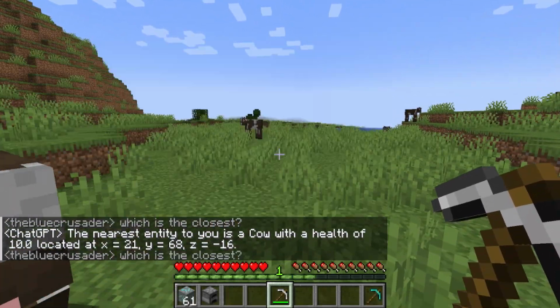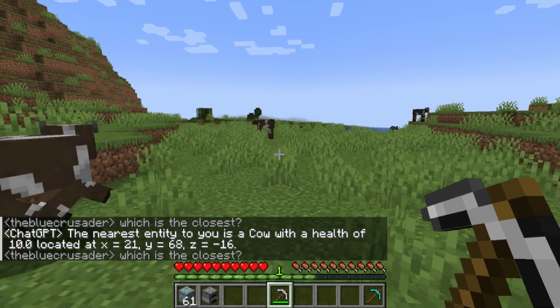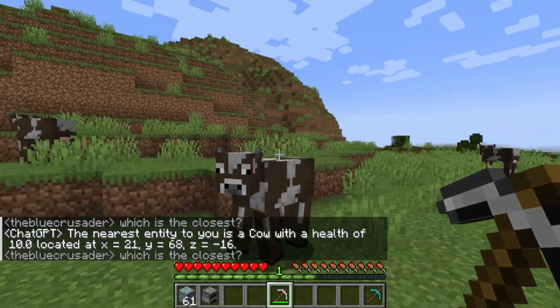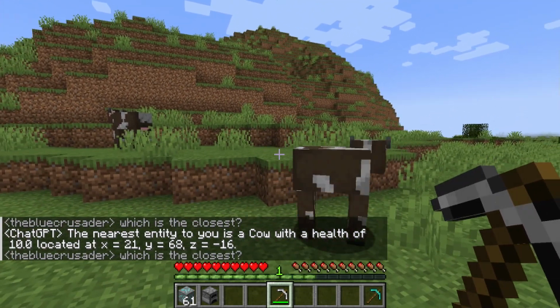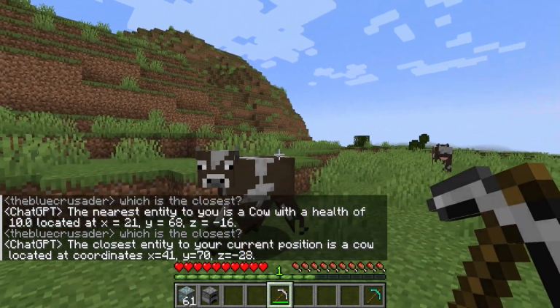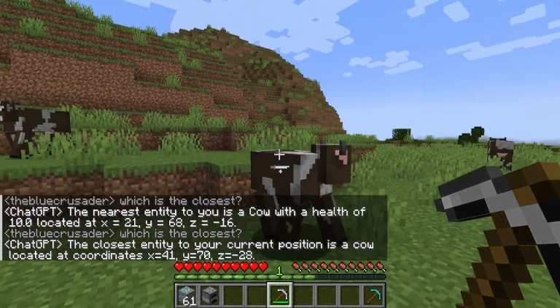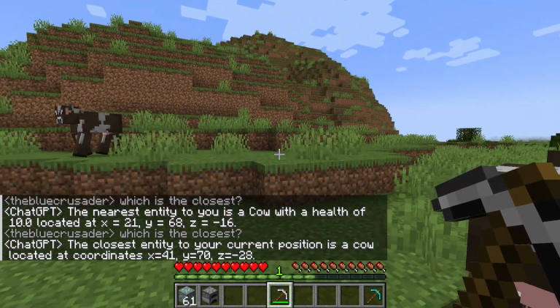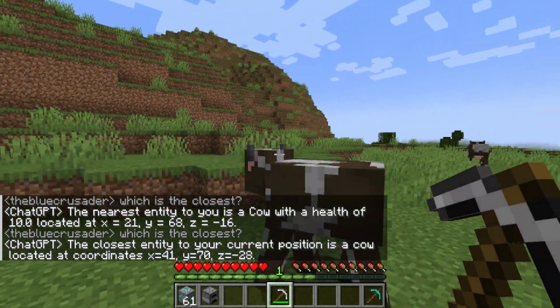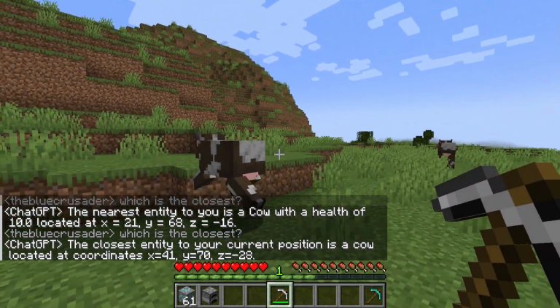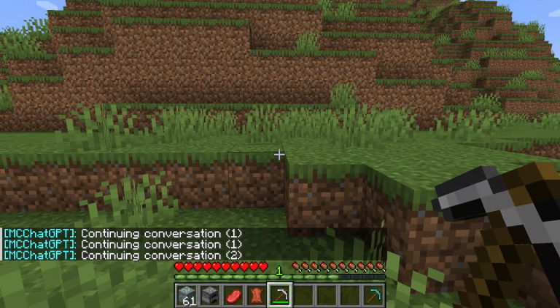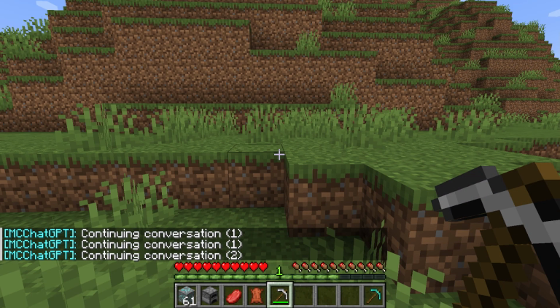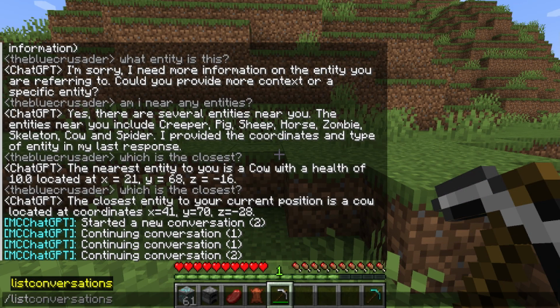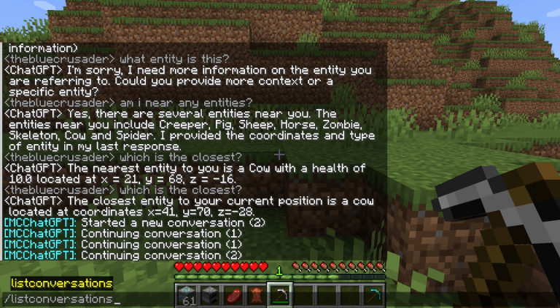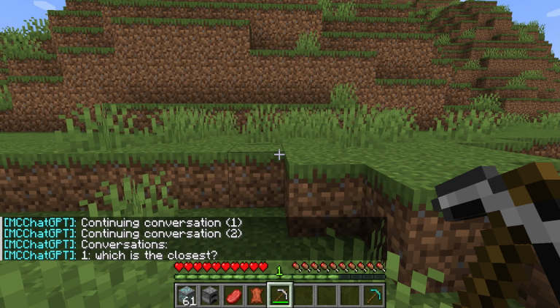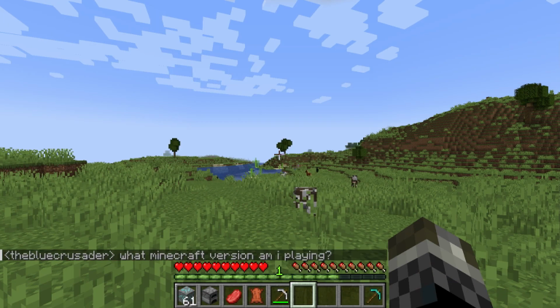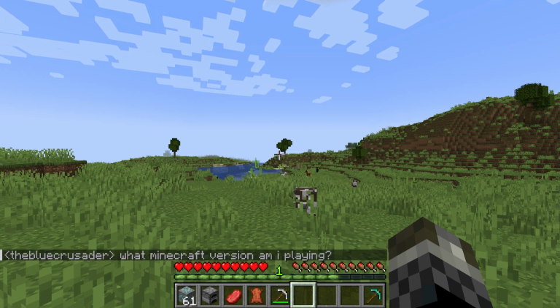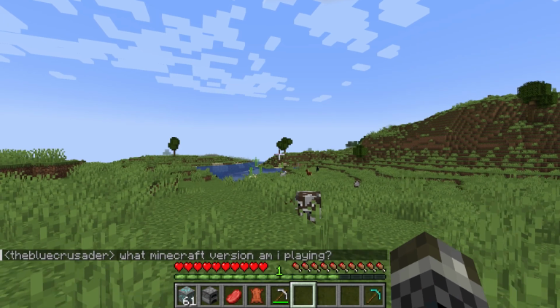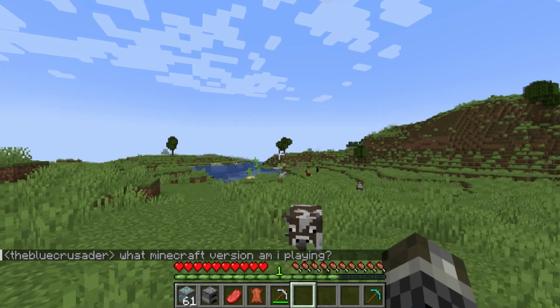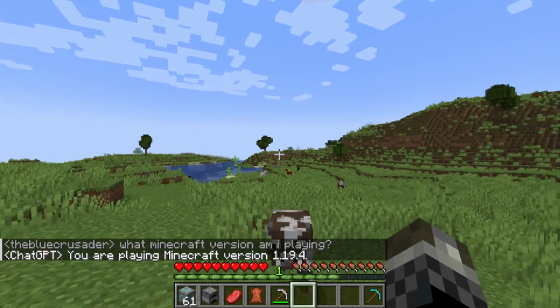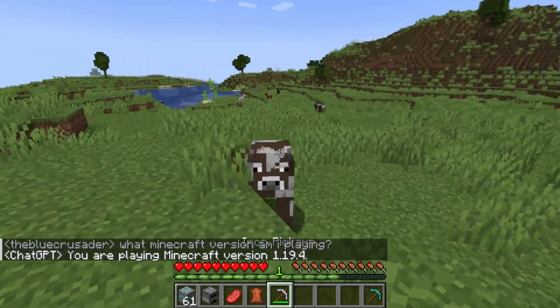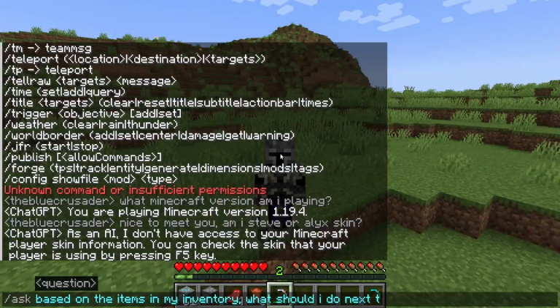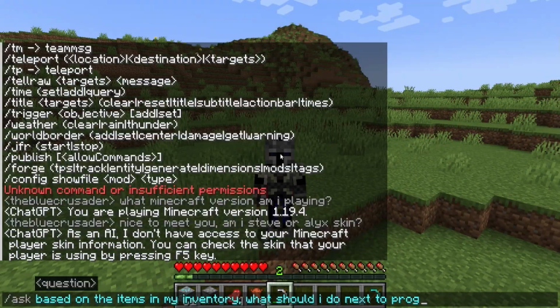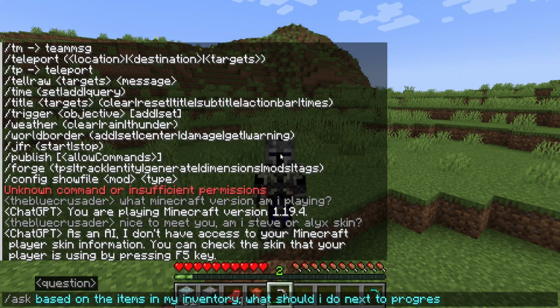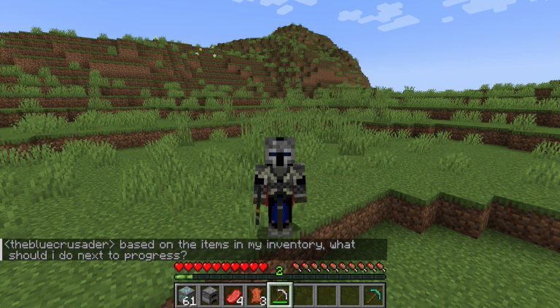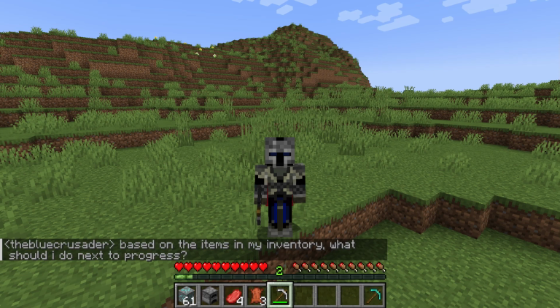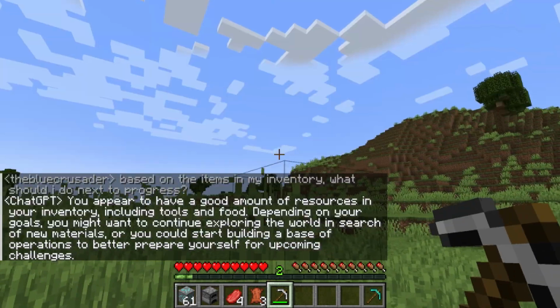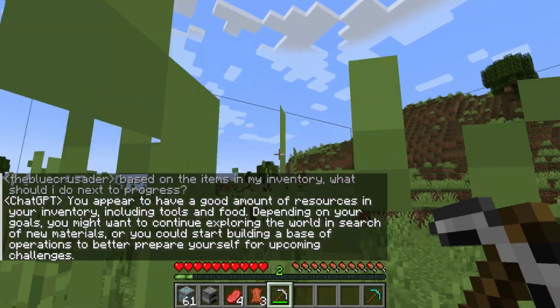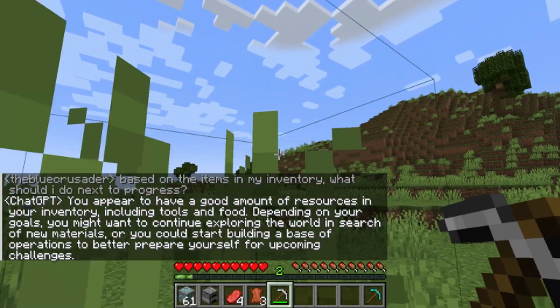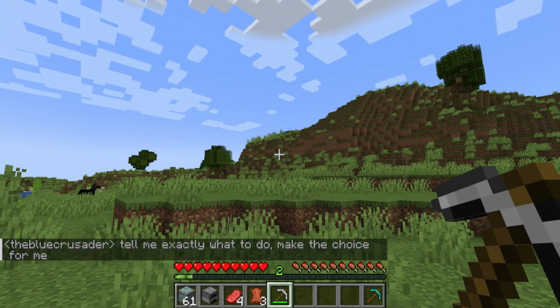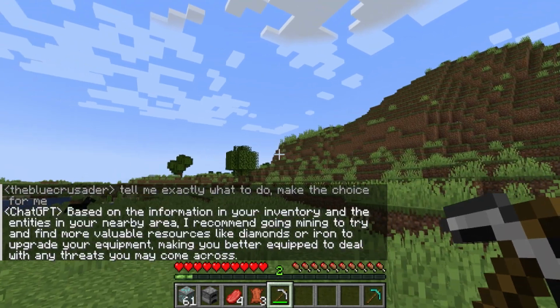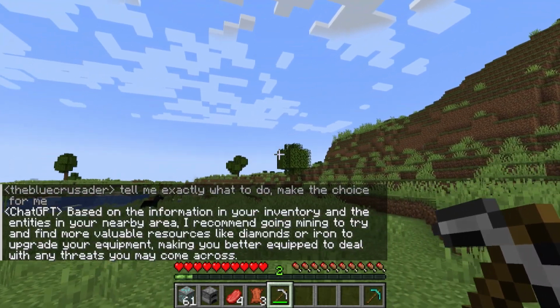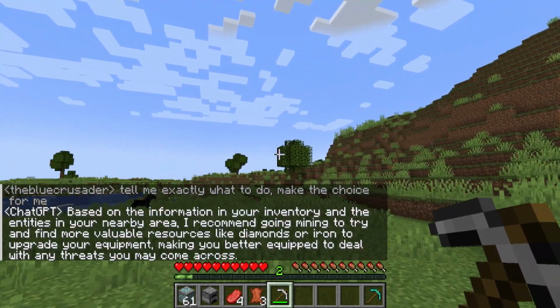And the best part — you have control. The mod allows you to customise the model used for API requests and set the temperature, which influences the creativity or determinism of the responses. This means you can tailor your experience exactly to your liking.